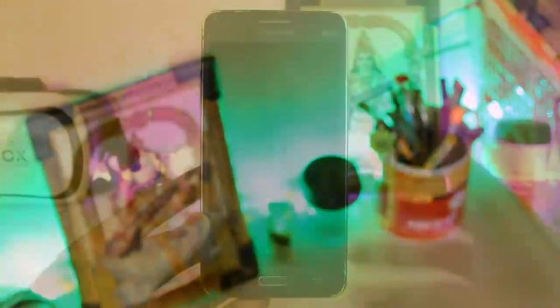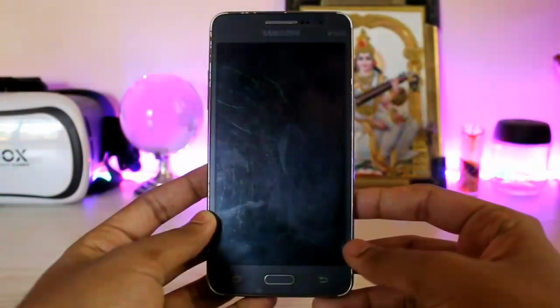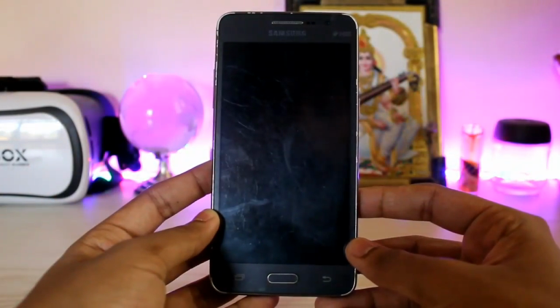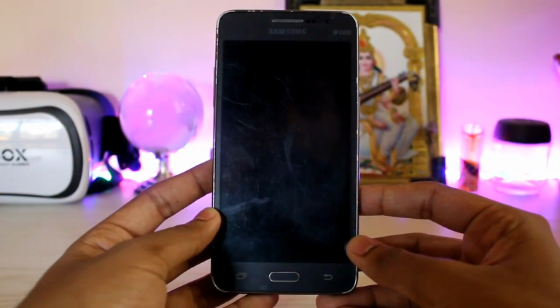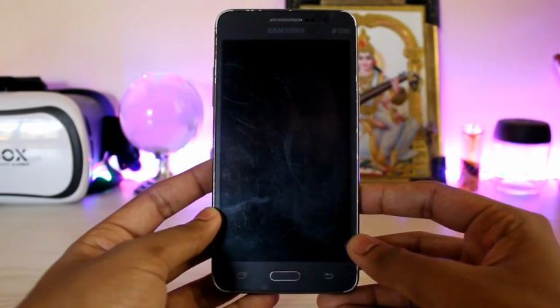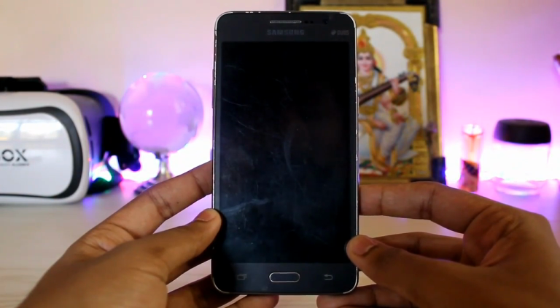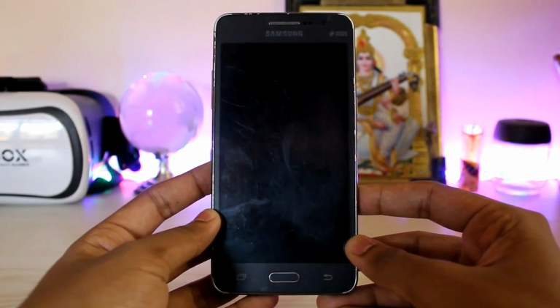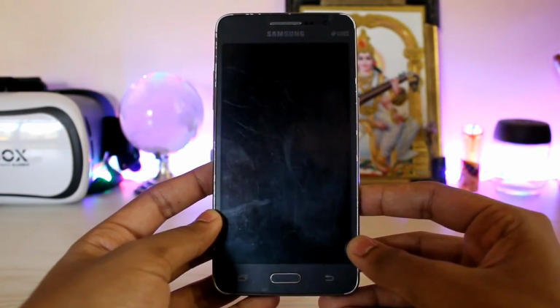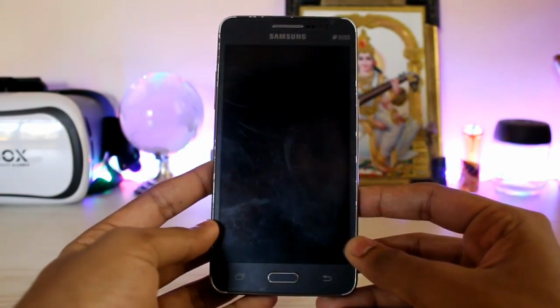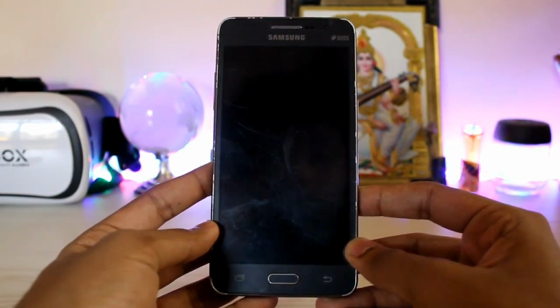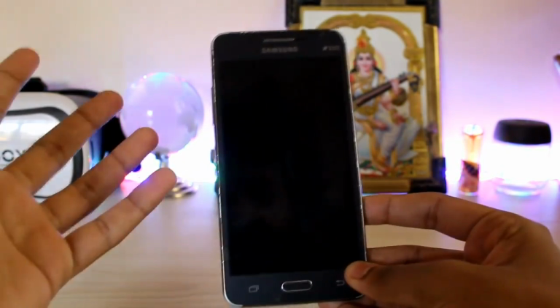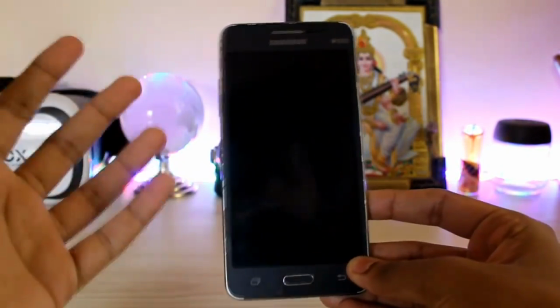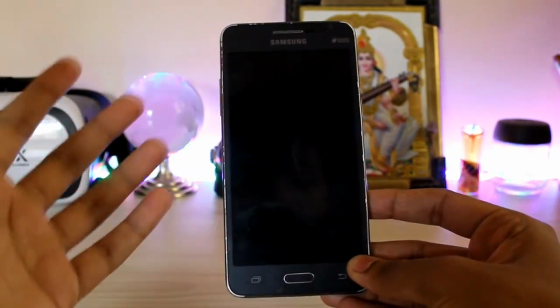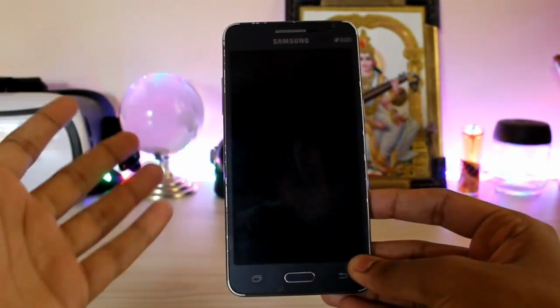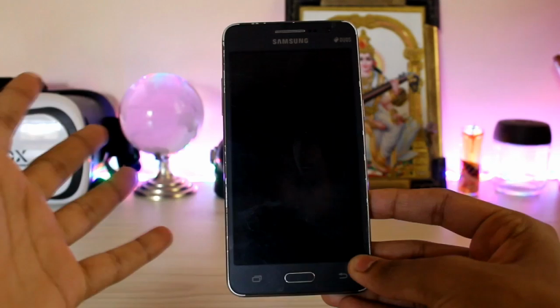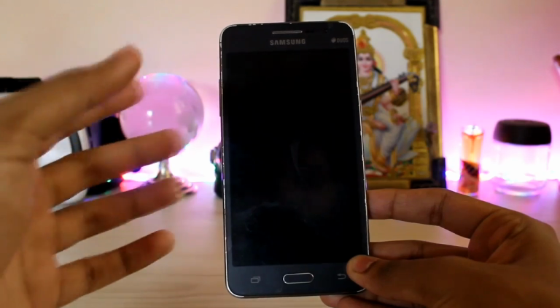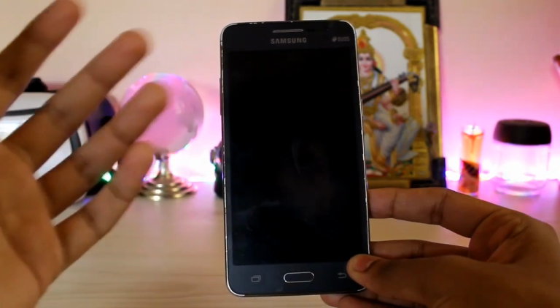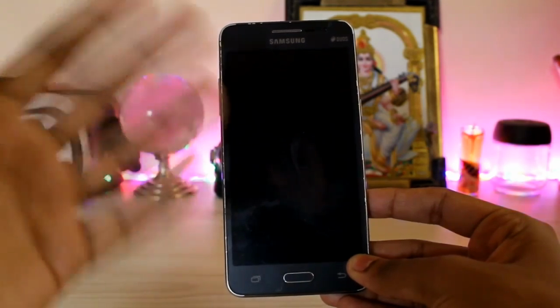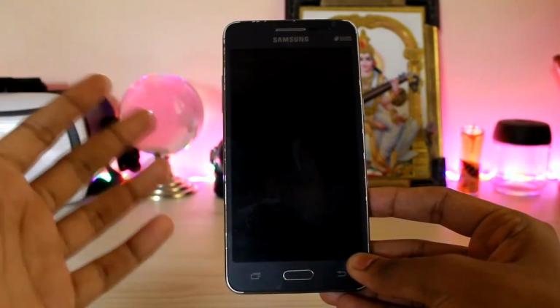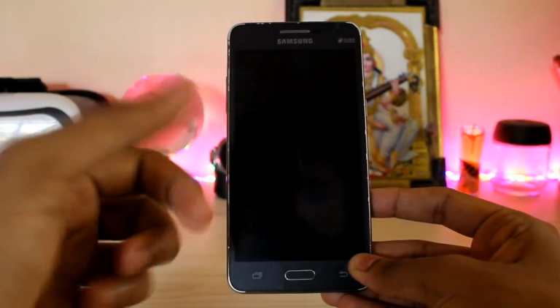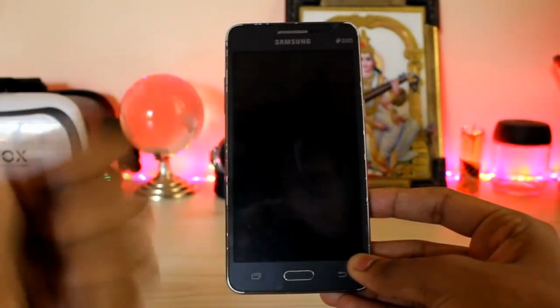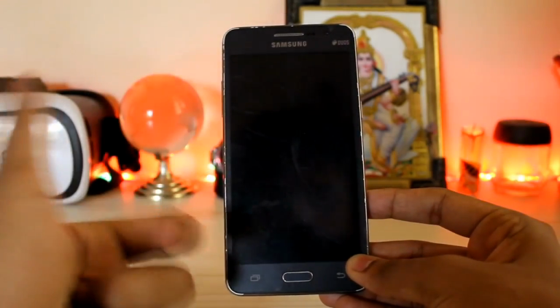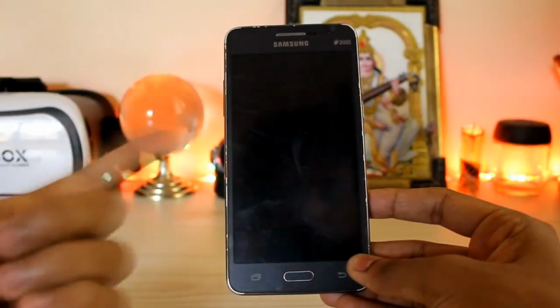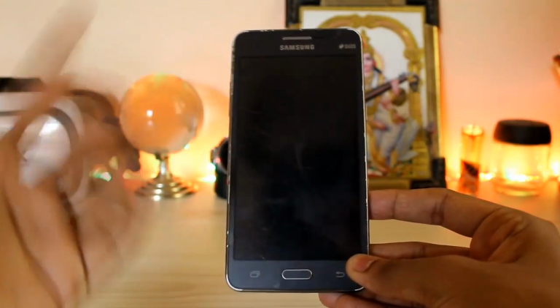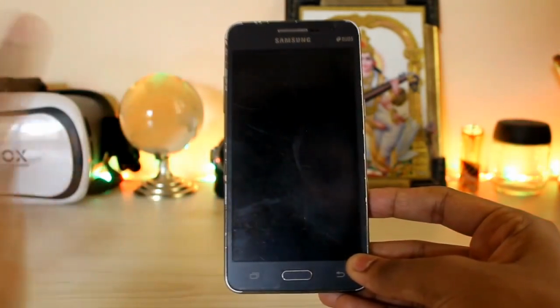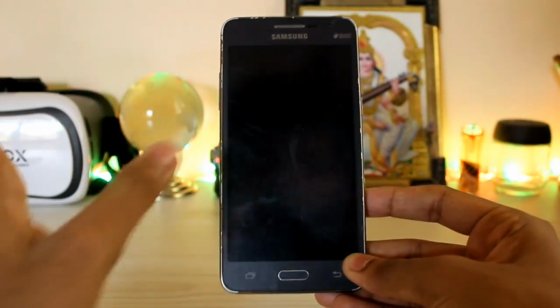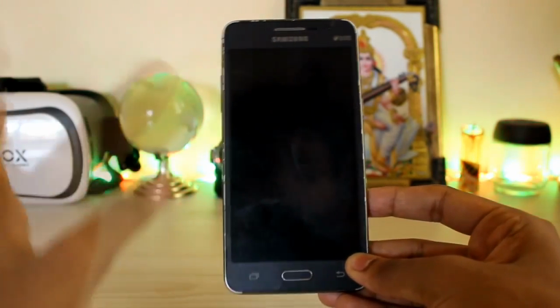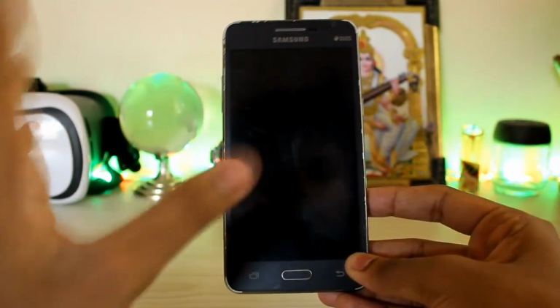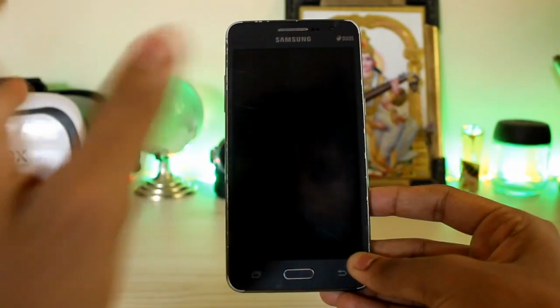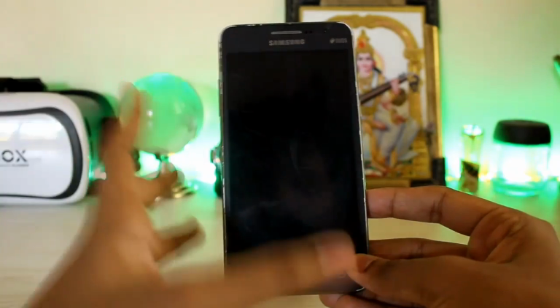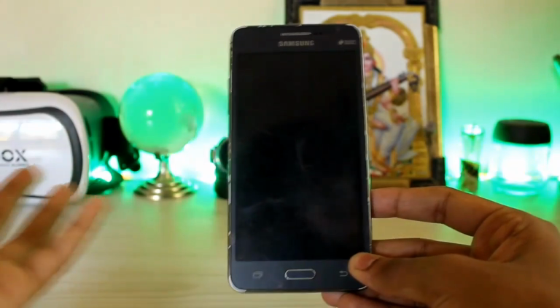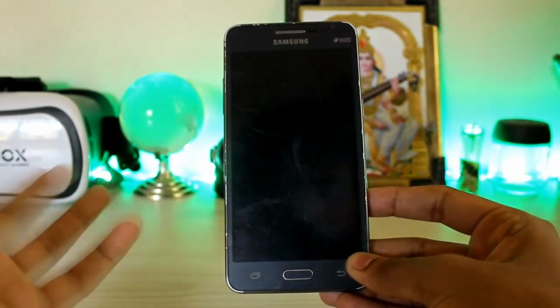What is up guys, how you all doing? Back at it again with another Grand Prime video. This ROM is special to me because I have been using it on many other devices such as my Redmi Note 3, and finally the developer has made this ROM for the Grand Prime.